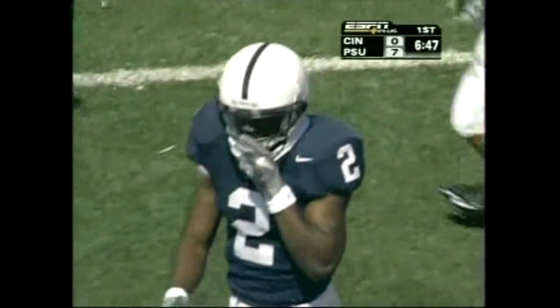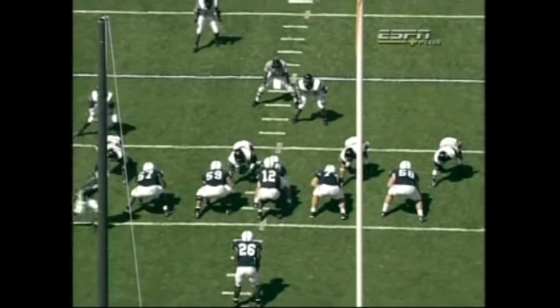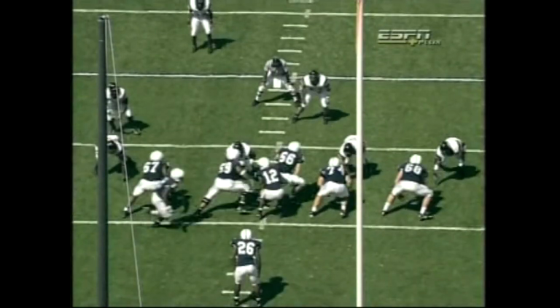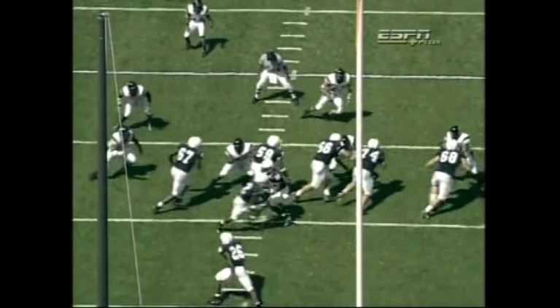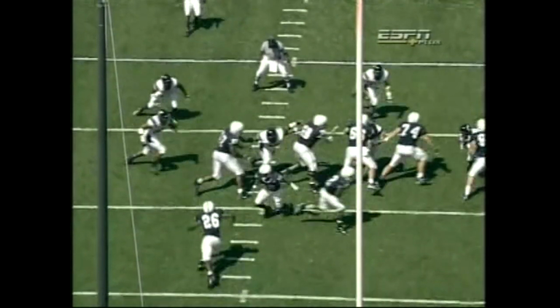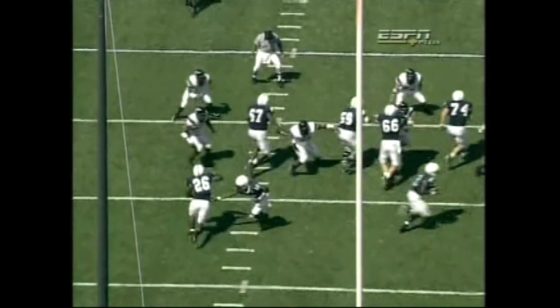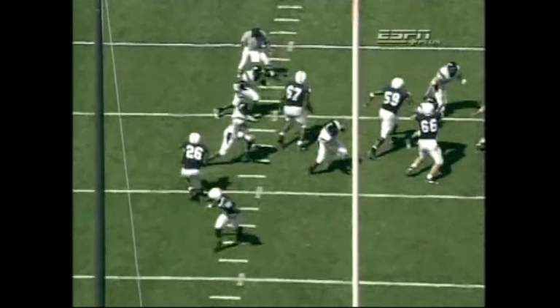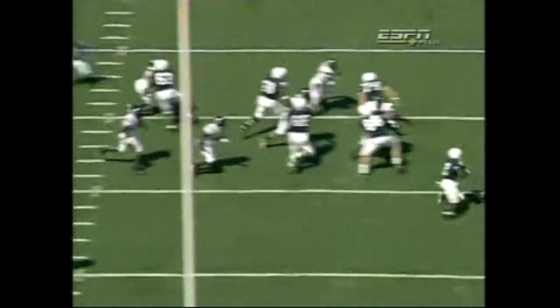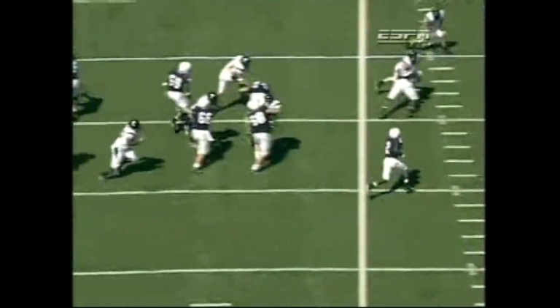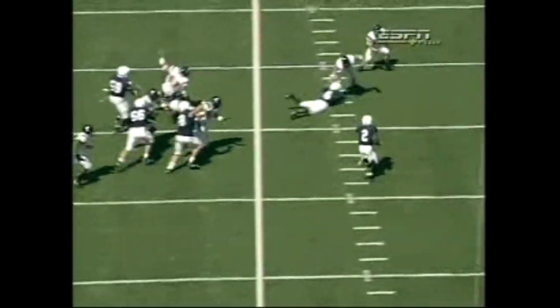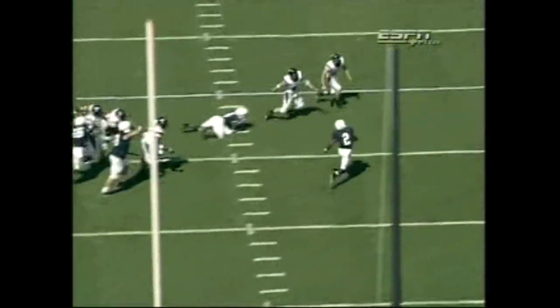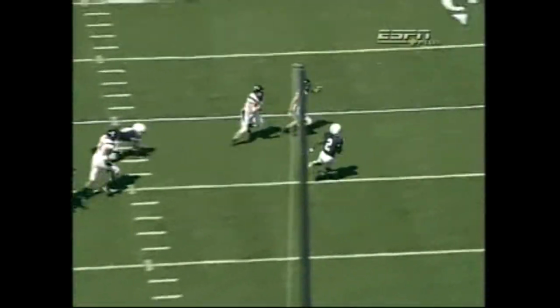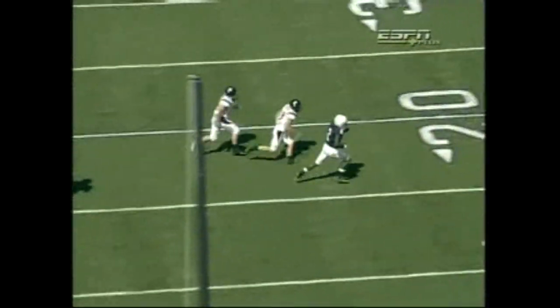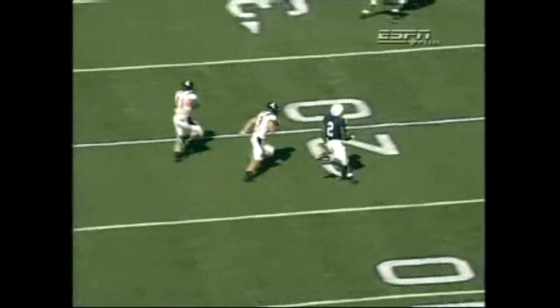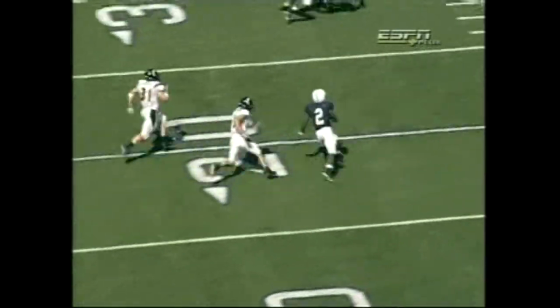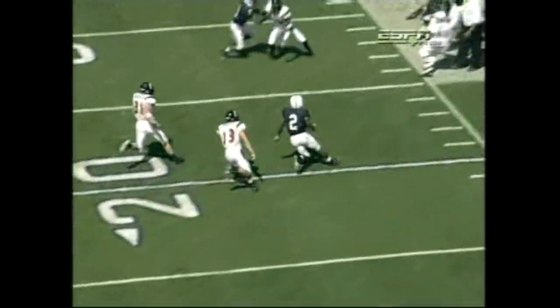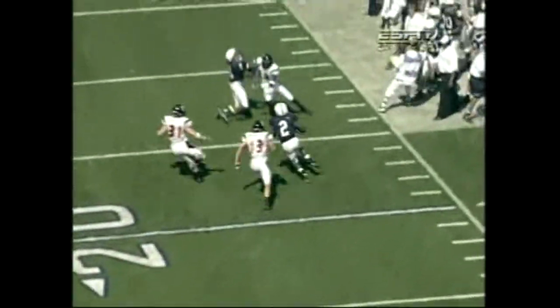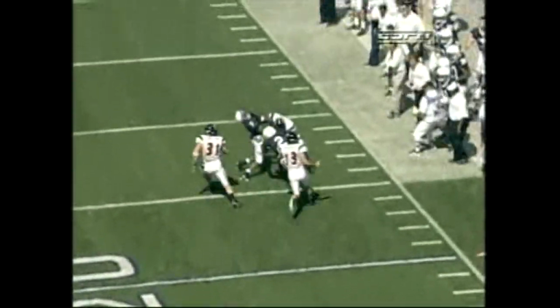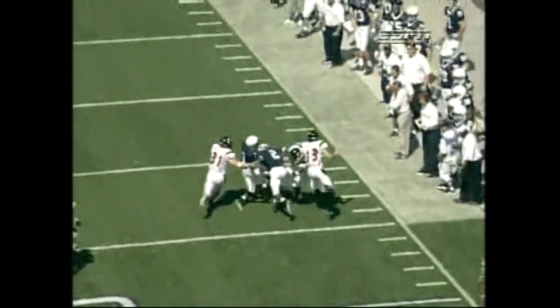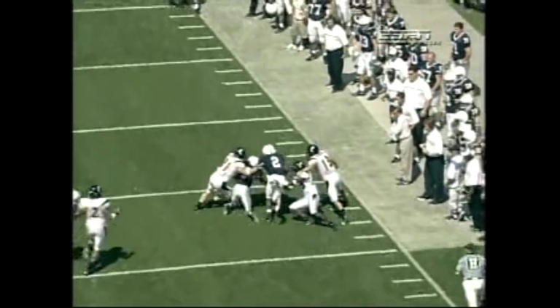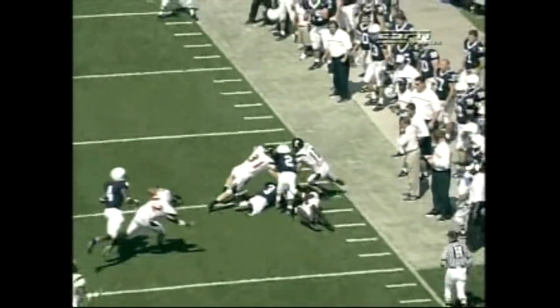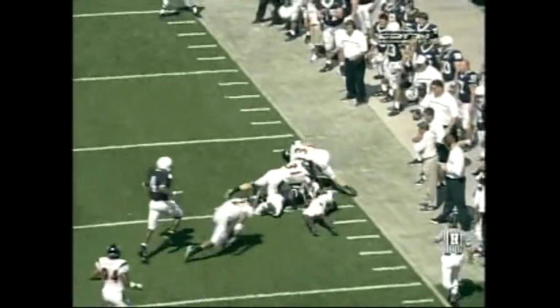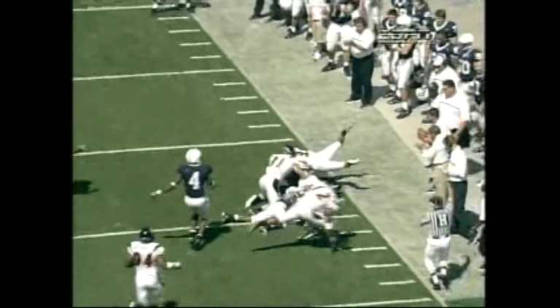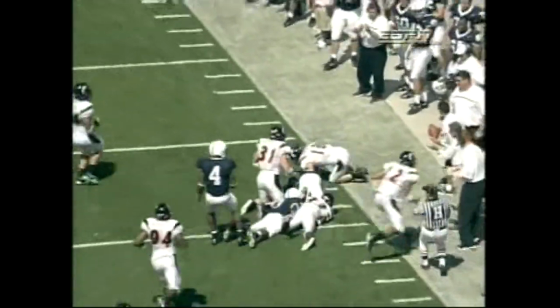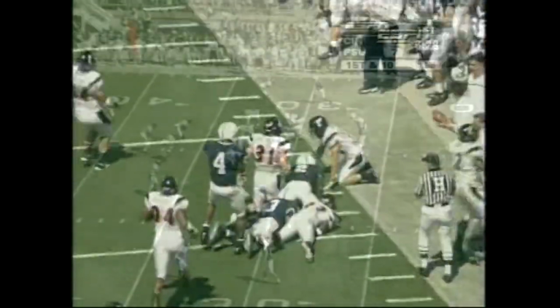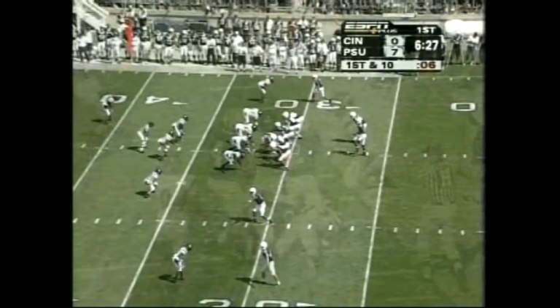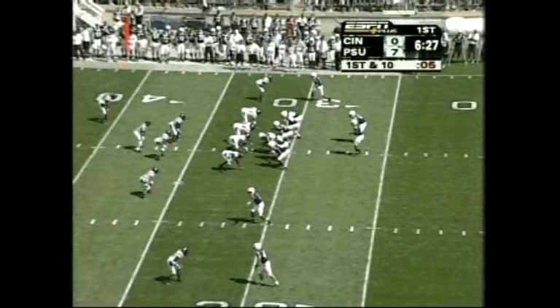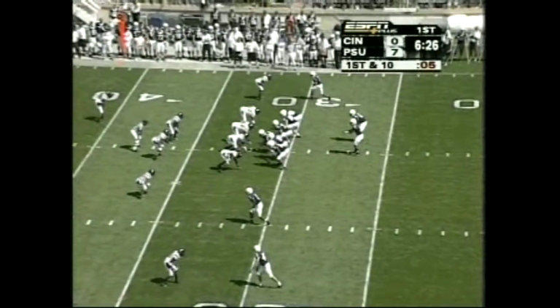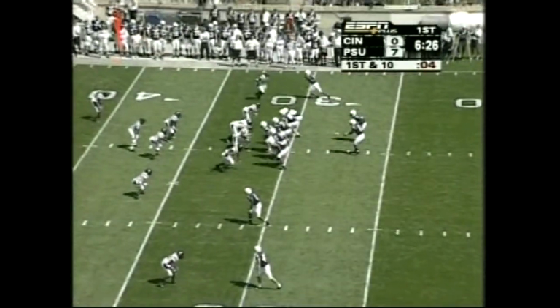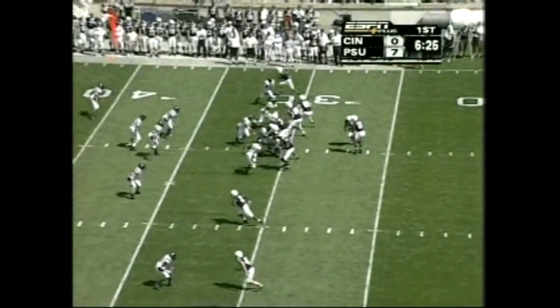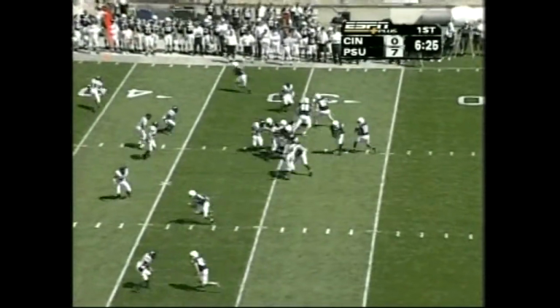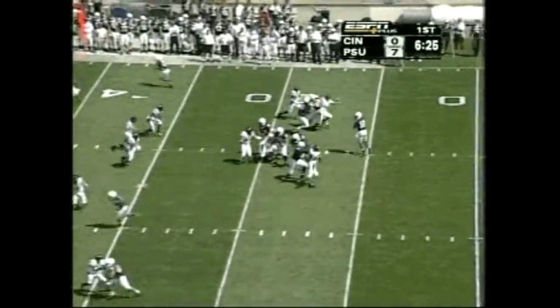All to the outside — you've got to be able to block on the outside. Number 4, Golden, nice job coming from the slot and making that block and freeing up Derrick Williams there to get to the end. Turnovers — Zemaitis made a pick, Penn State drove it home. Short drive.